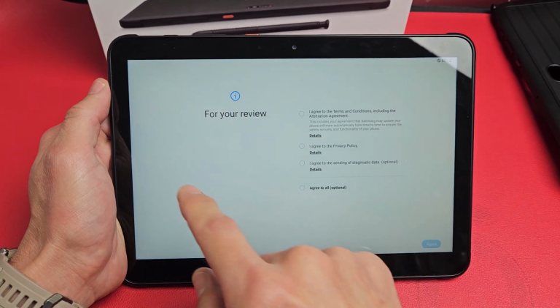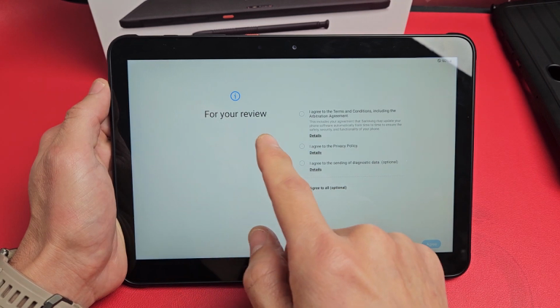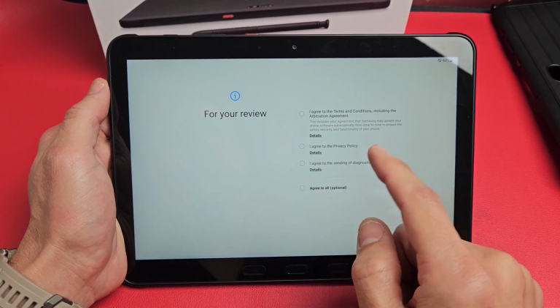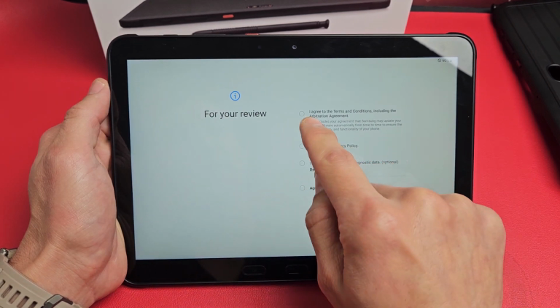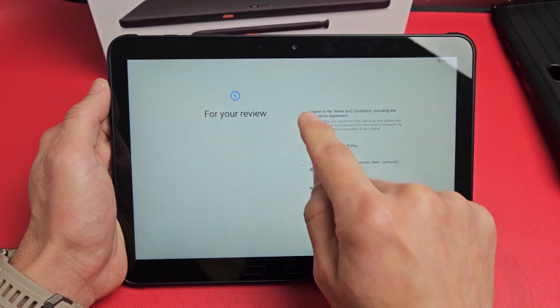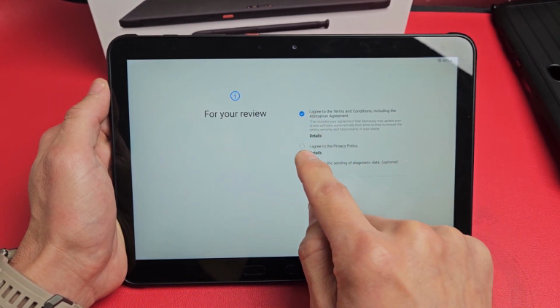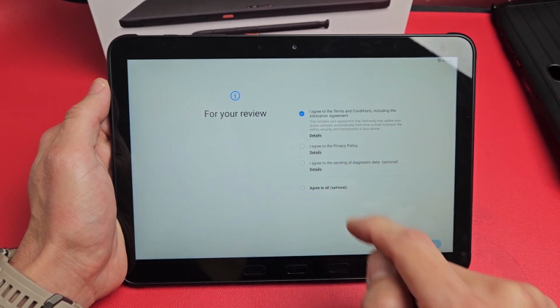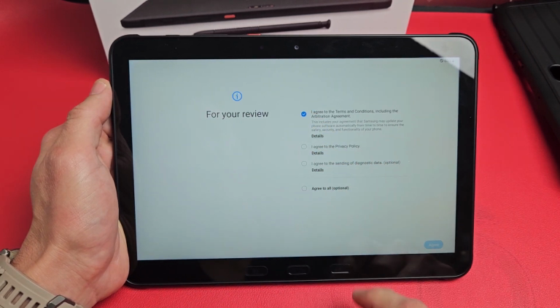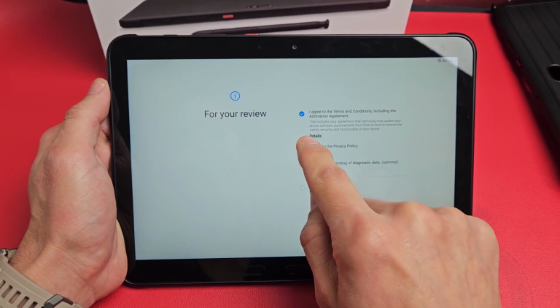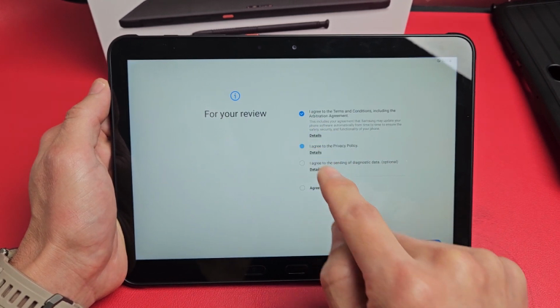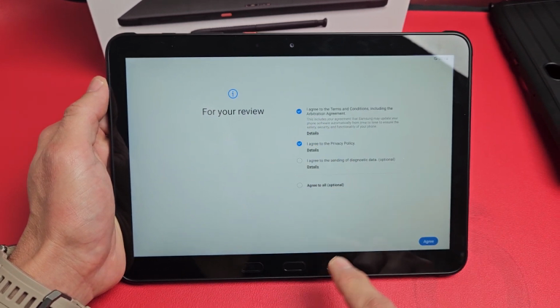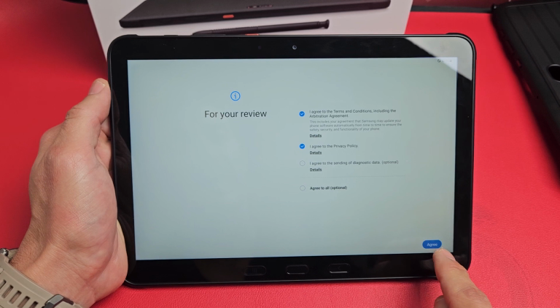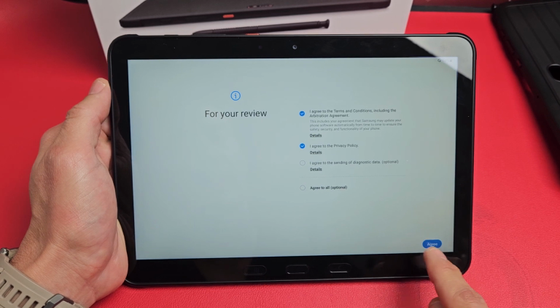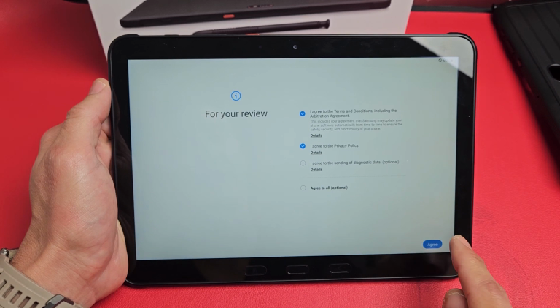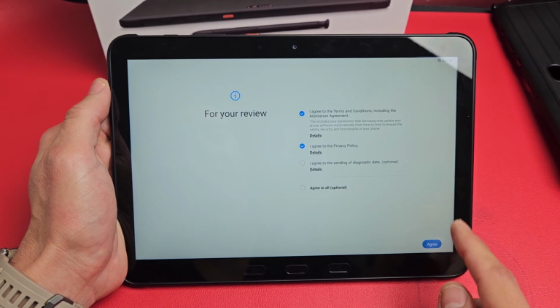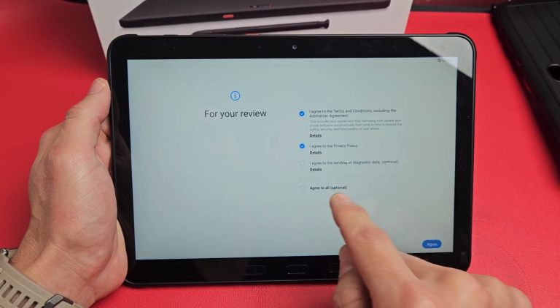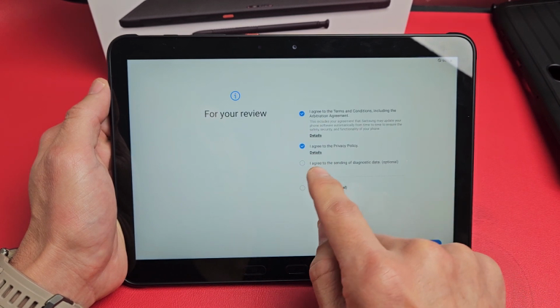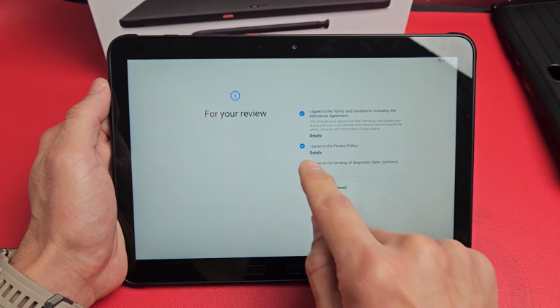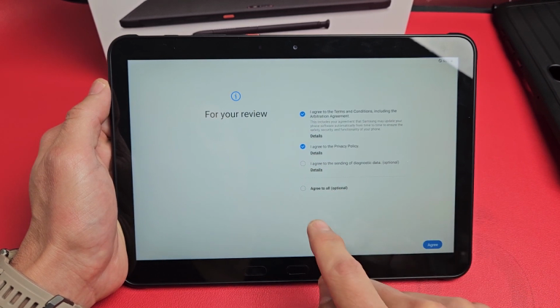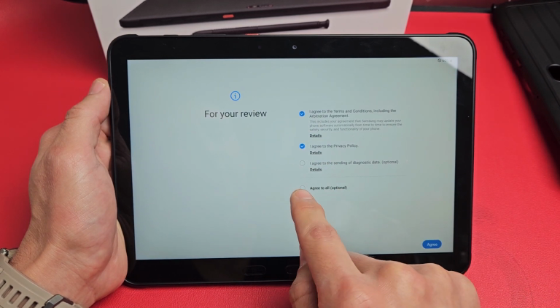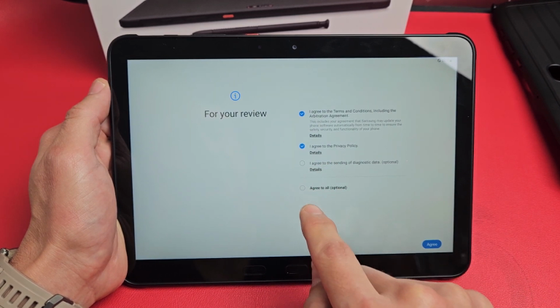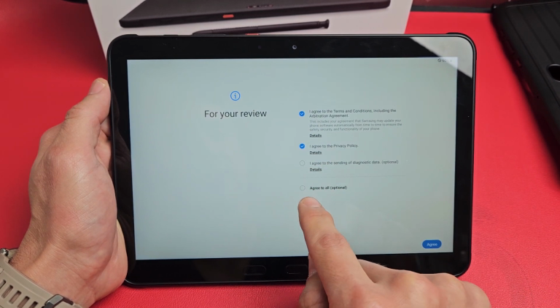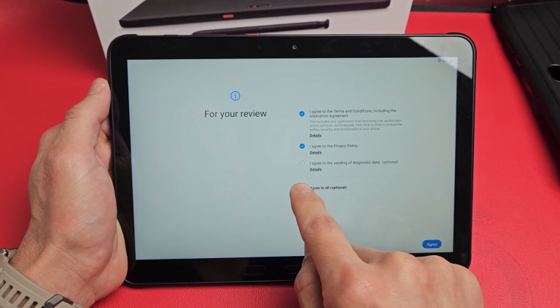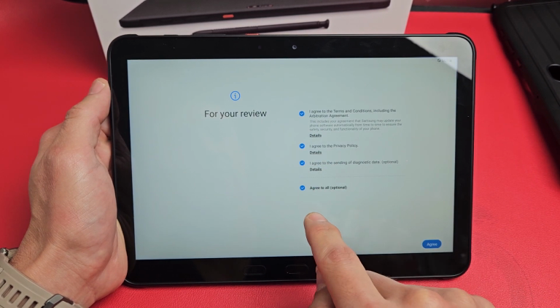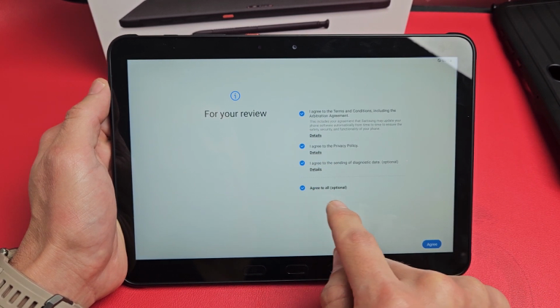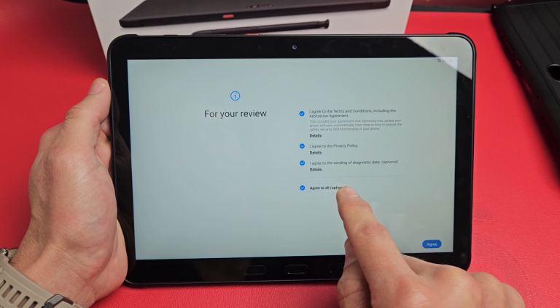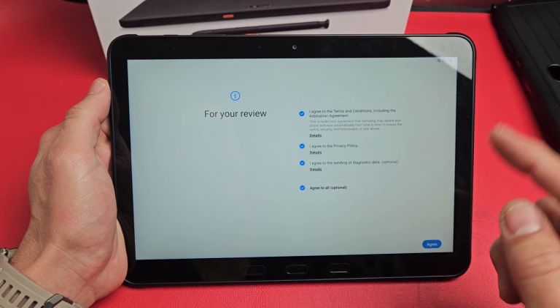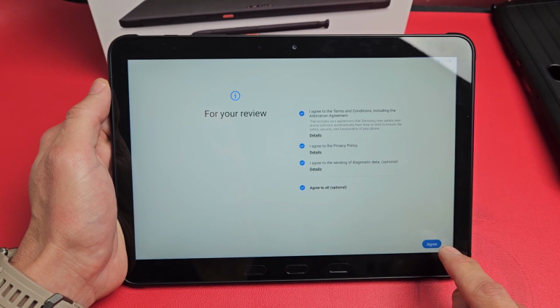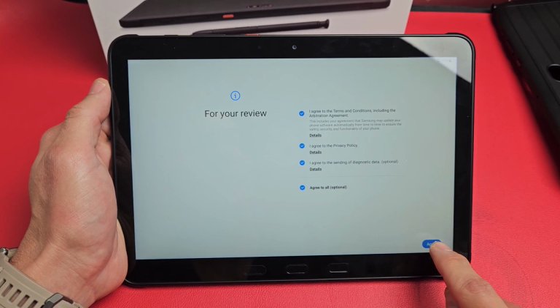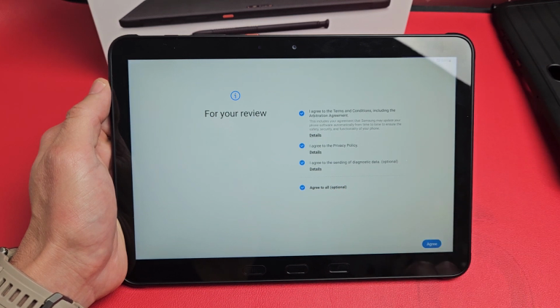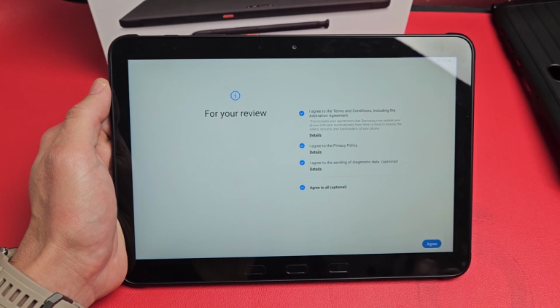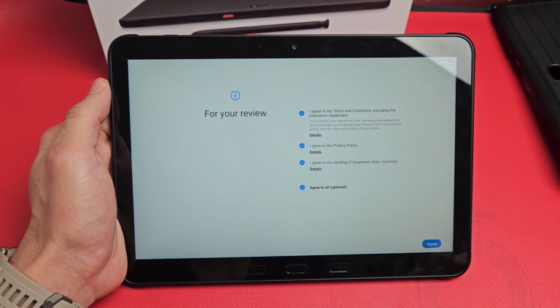Review the terms — the first two you have to select in order to continue. I'm fine with all of them, so I'll go ahead and agree to all, even the optional ones. I'm going to tap on Agree.